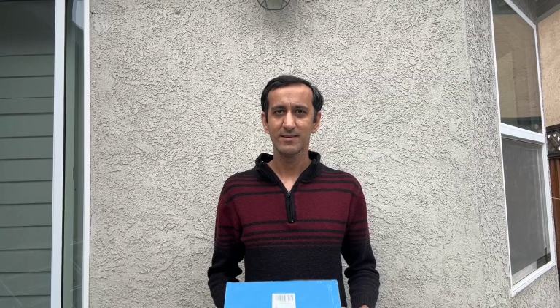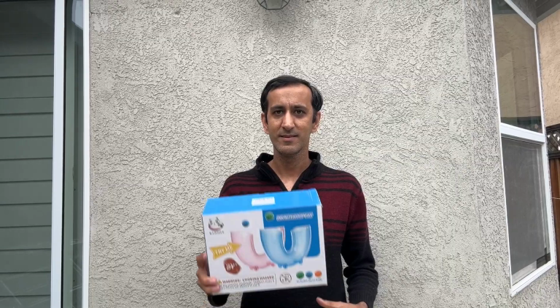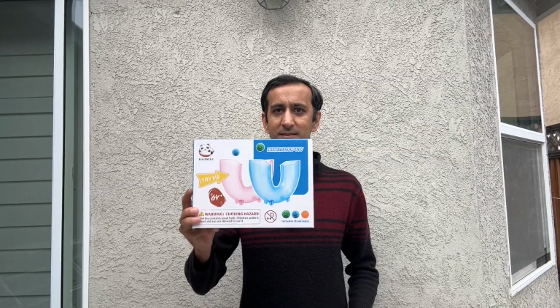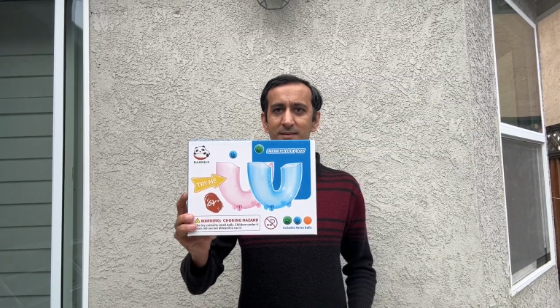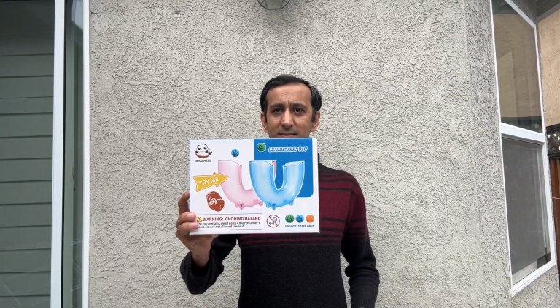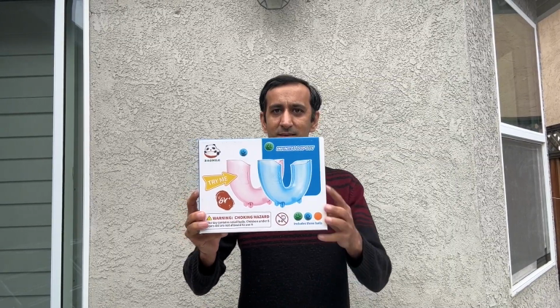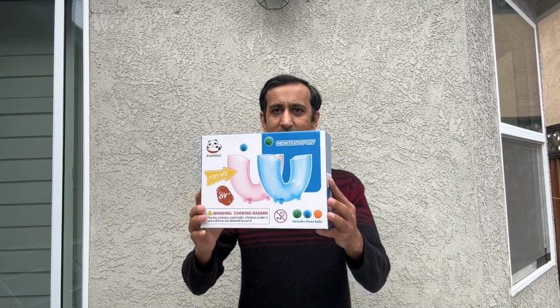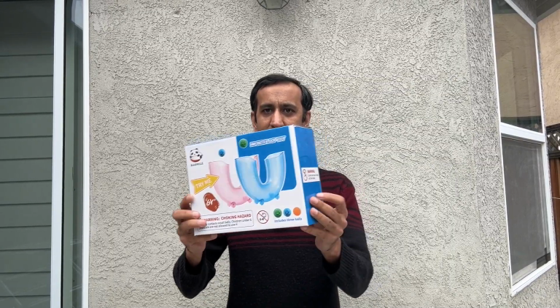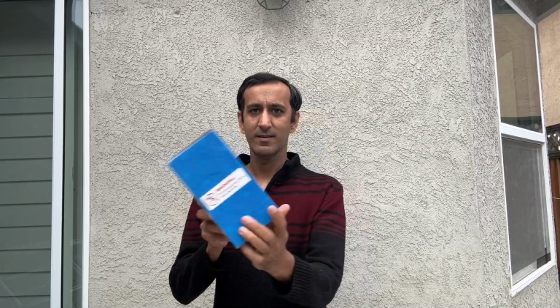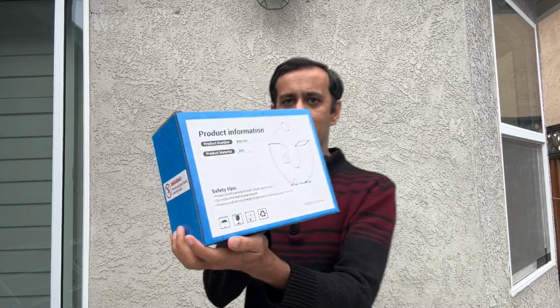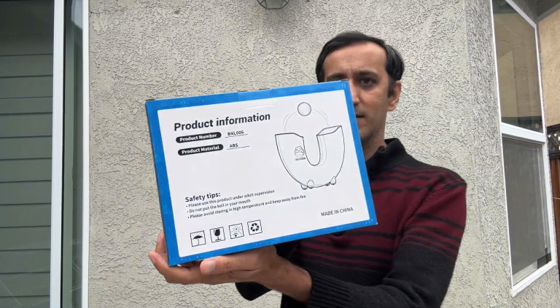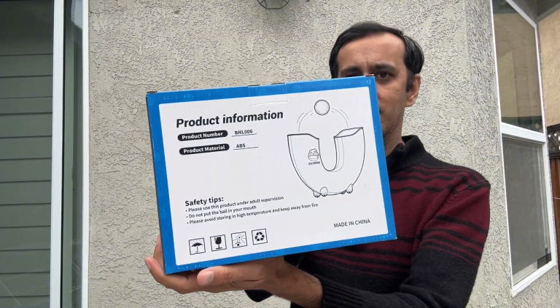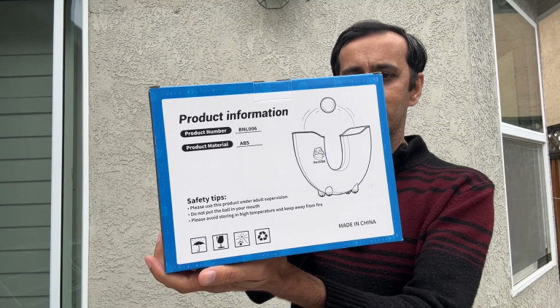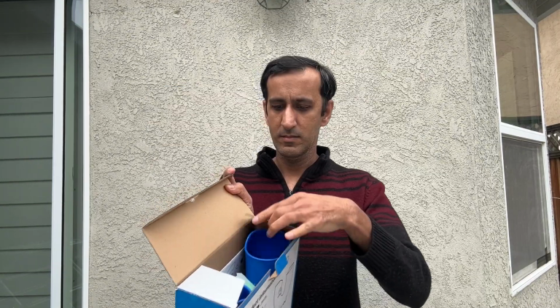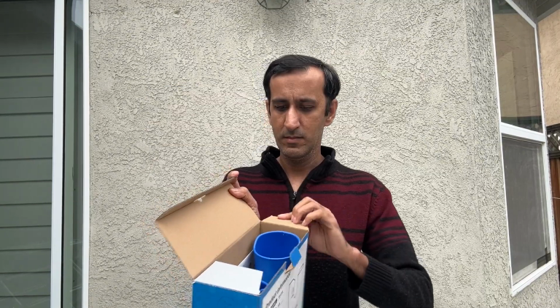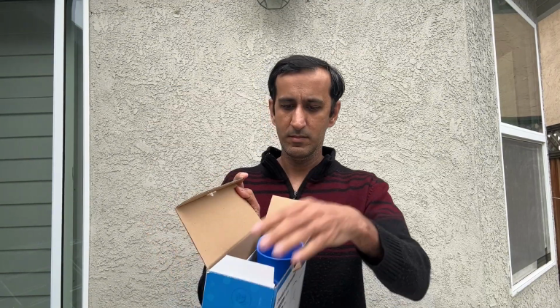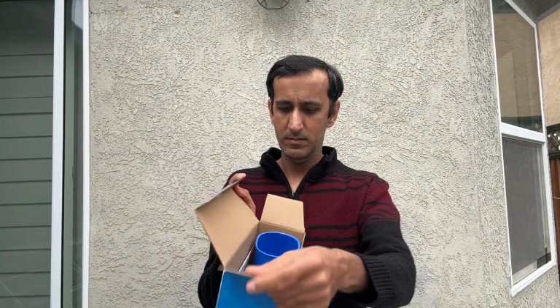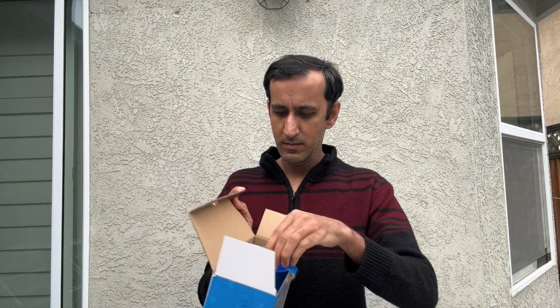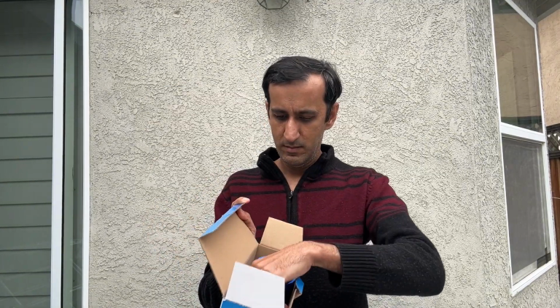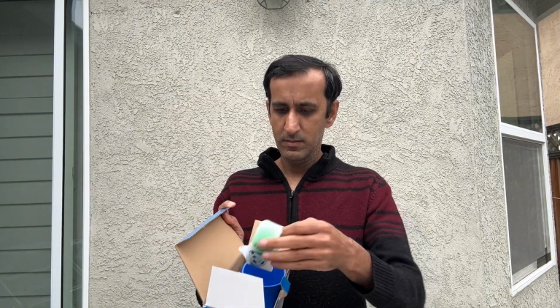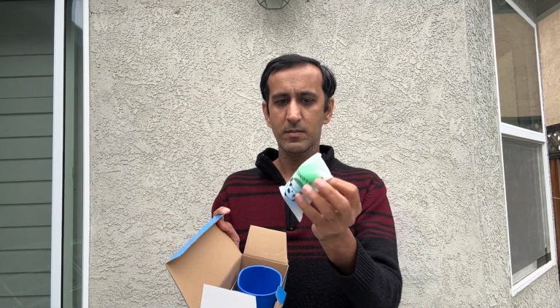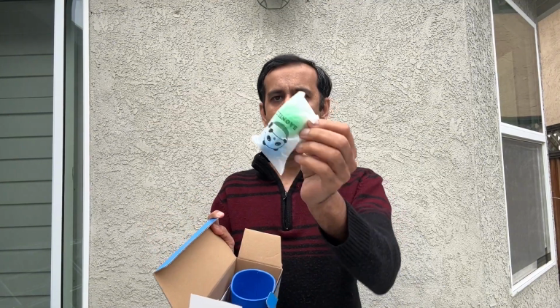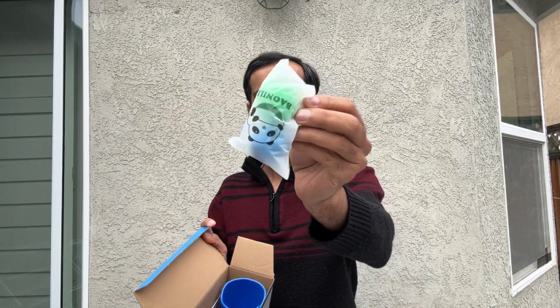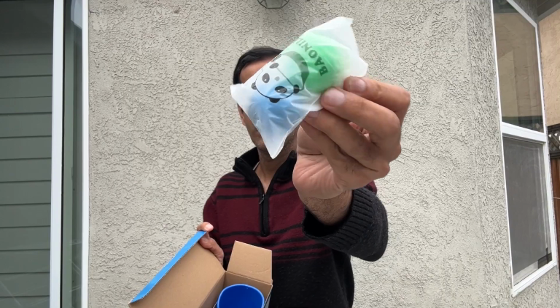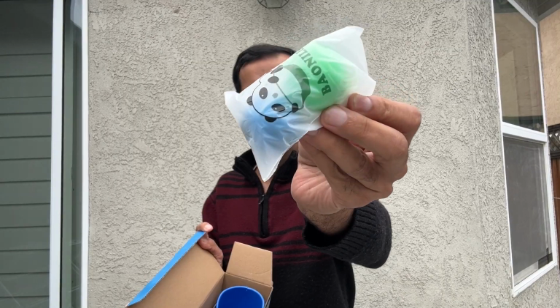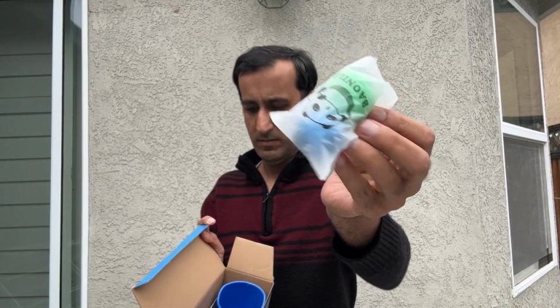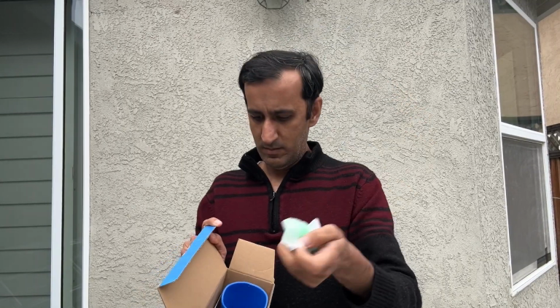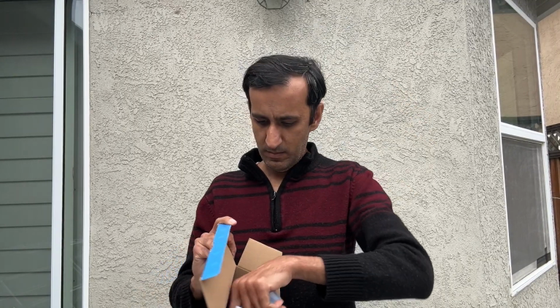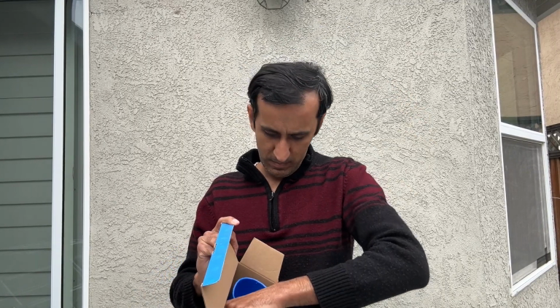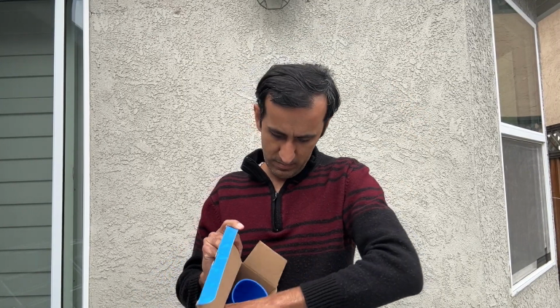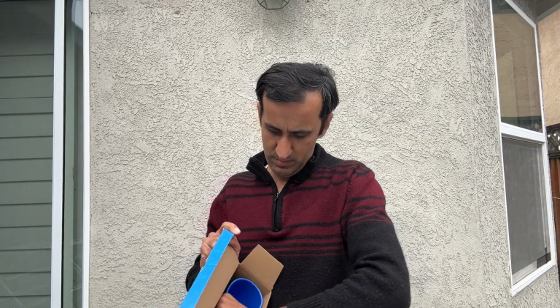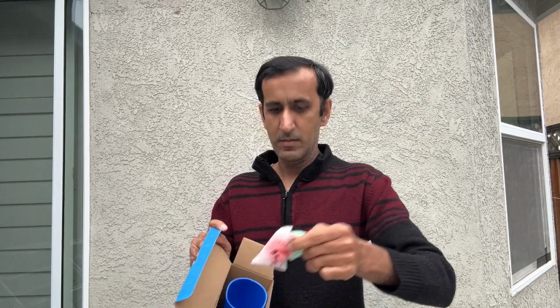Hi everyone, I bought this ball juggling toy from Amazon. This has been a really fun game. You will see it comes with three different balls — a pair of blue balls and a green ball, and there's also a red ball in the set as well.